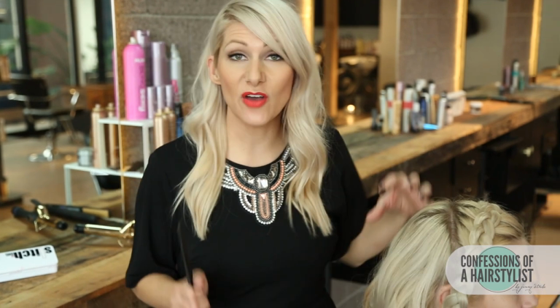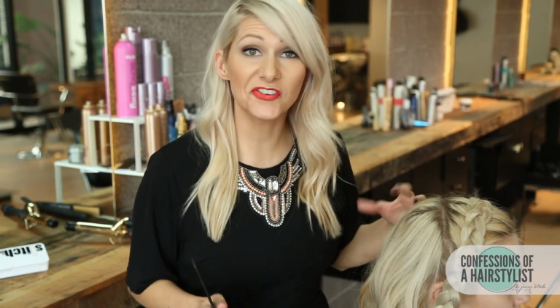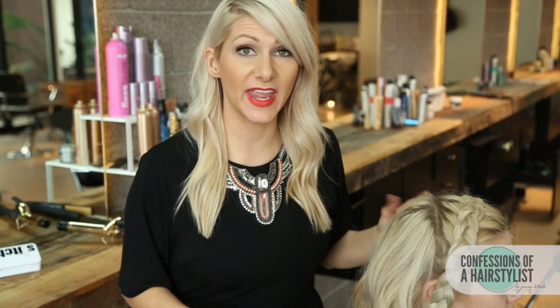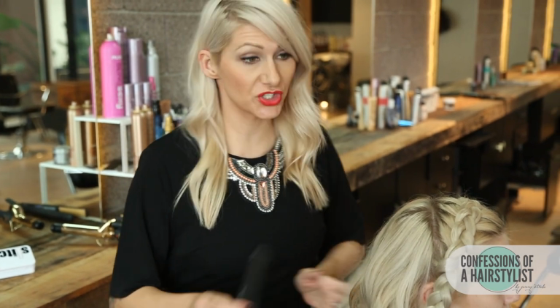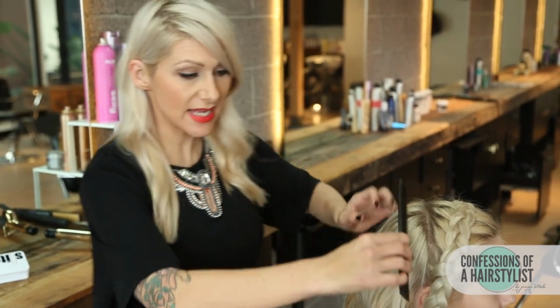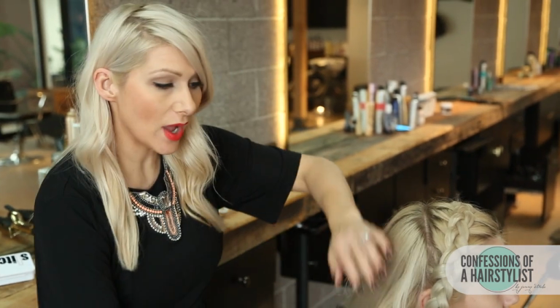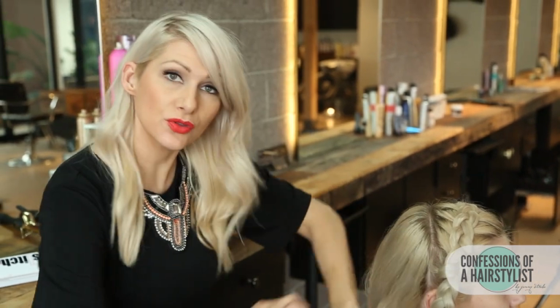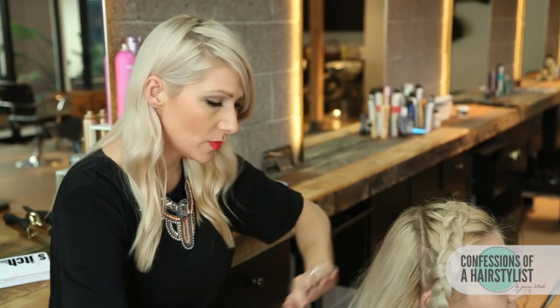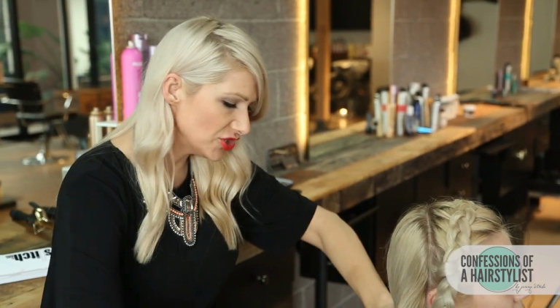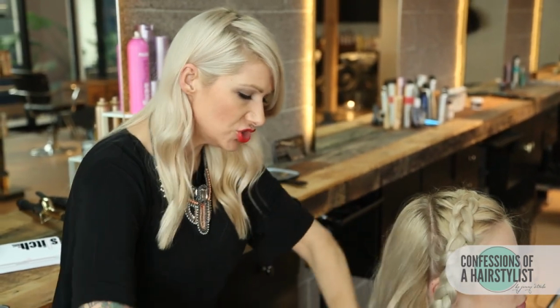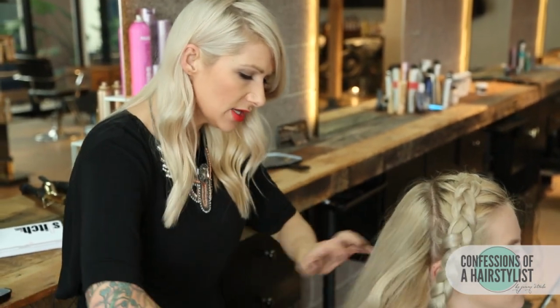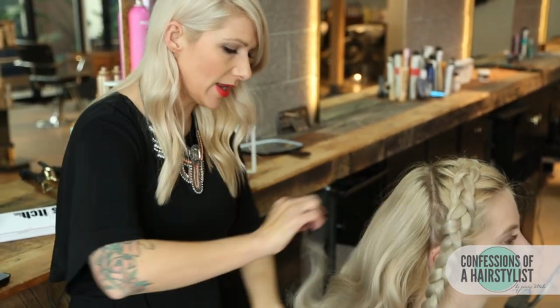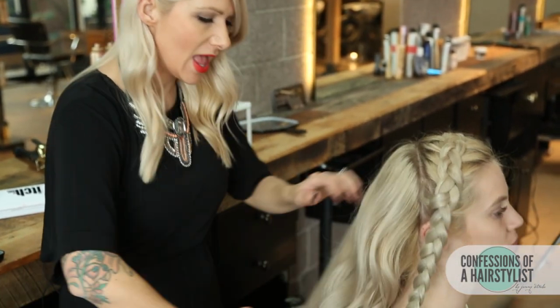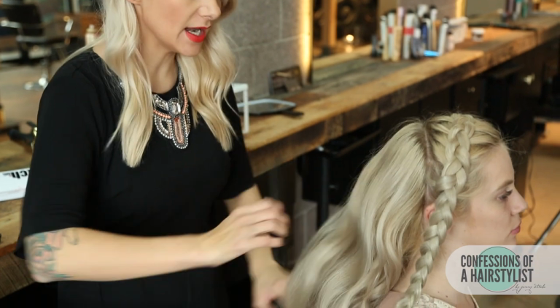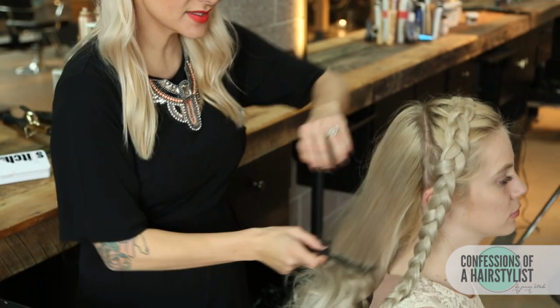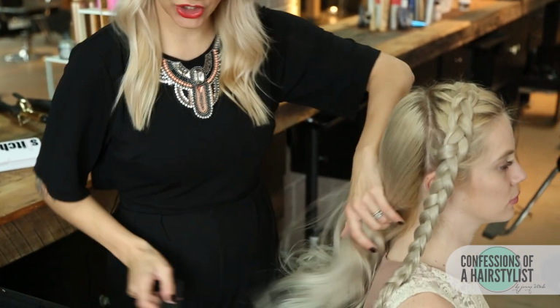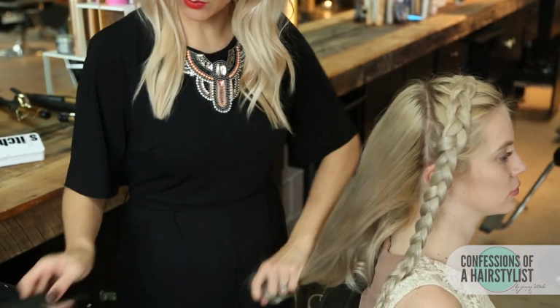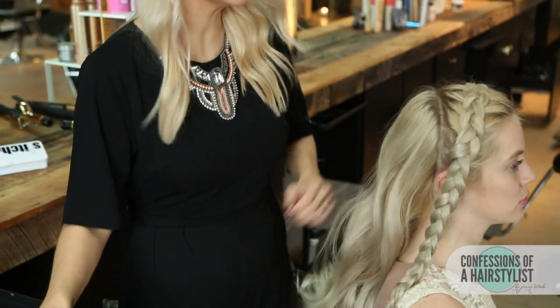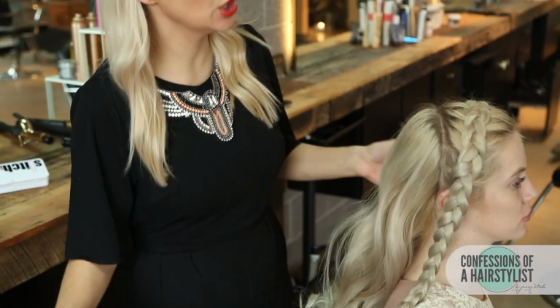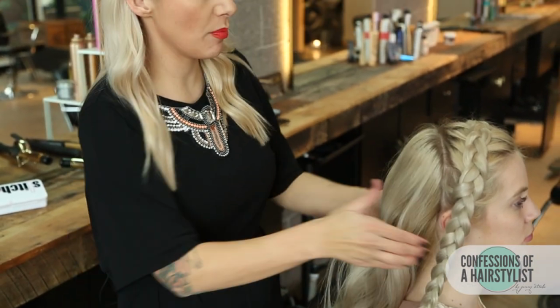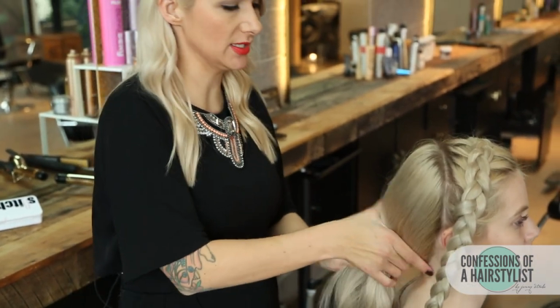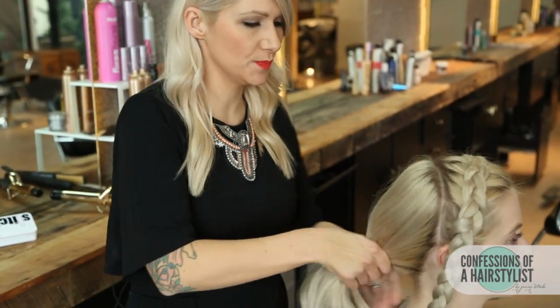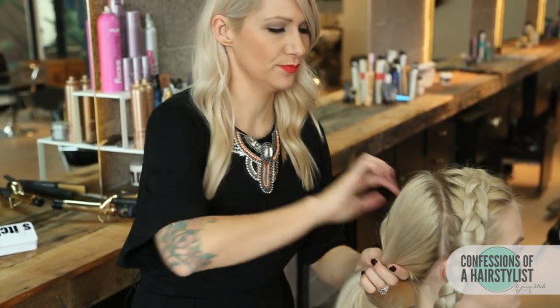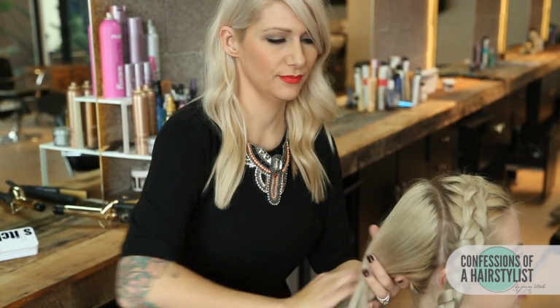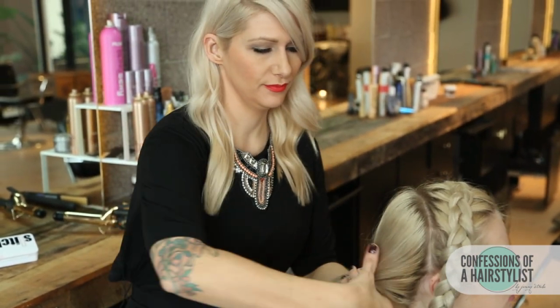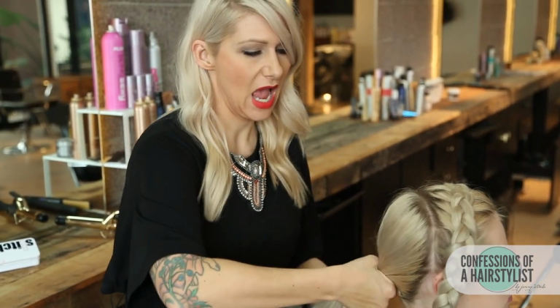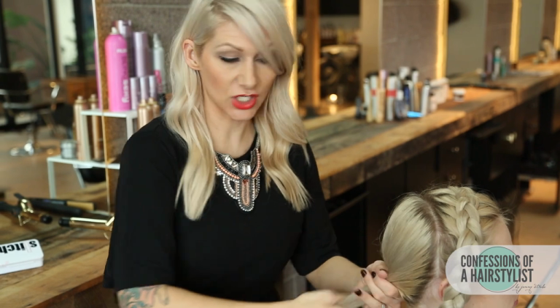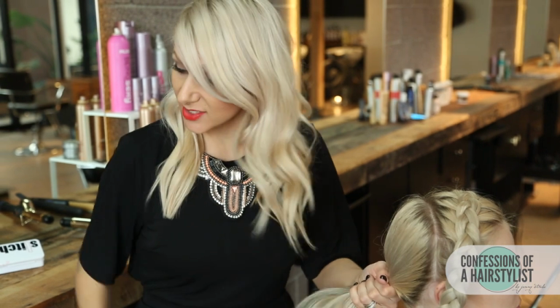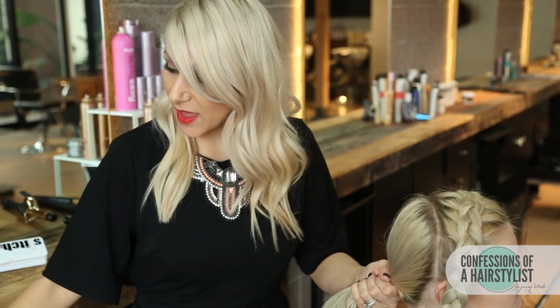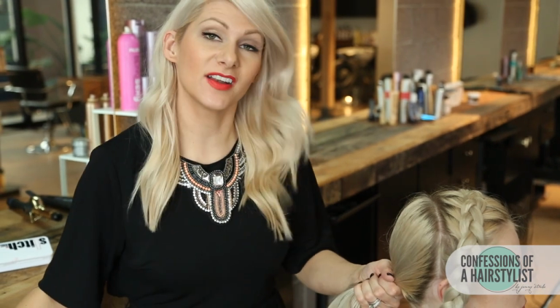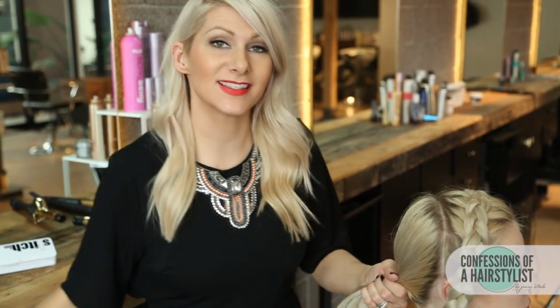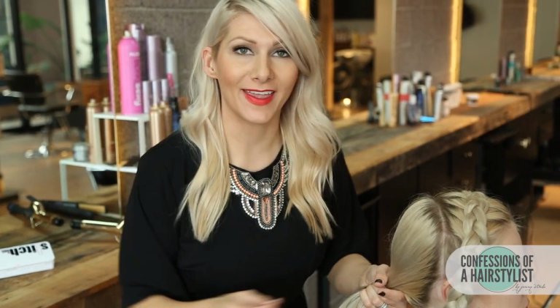Now that we've curled the hair, we're just going to take a wide-tooth comb and gently comb it out. Then I'm going to secure a really low ponytail and go ahead and secure that with an elastic band.